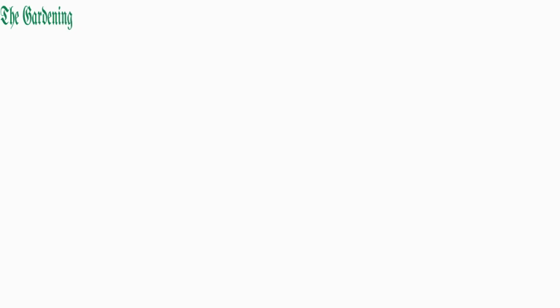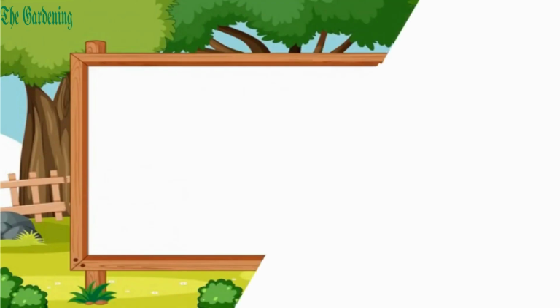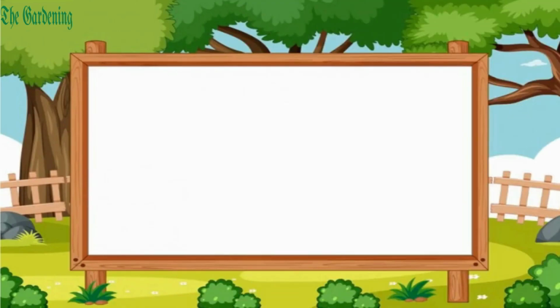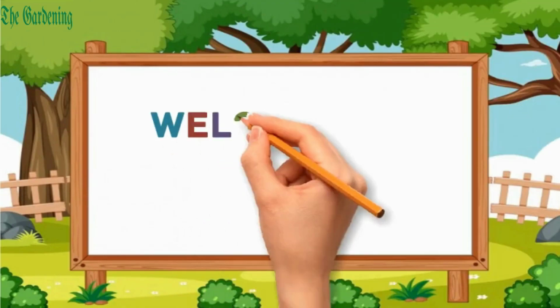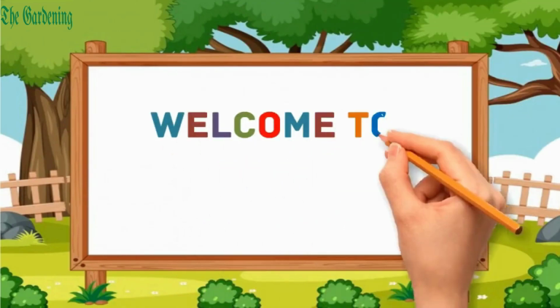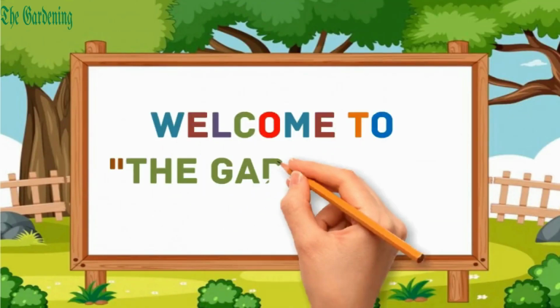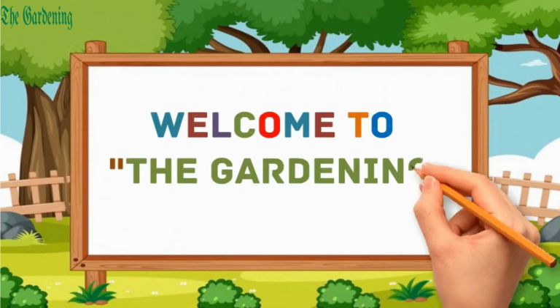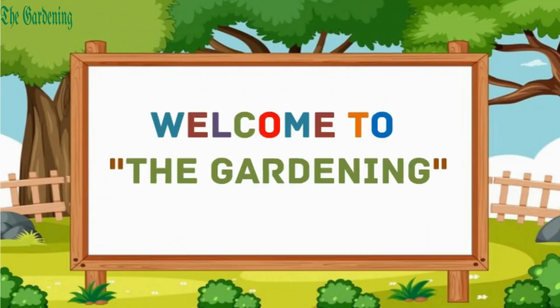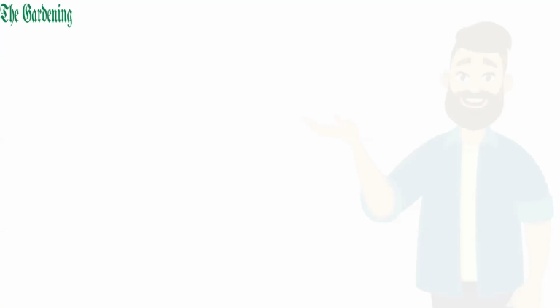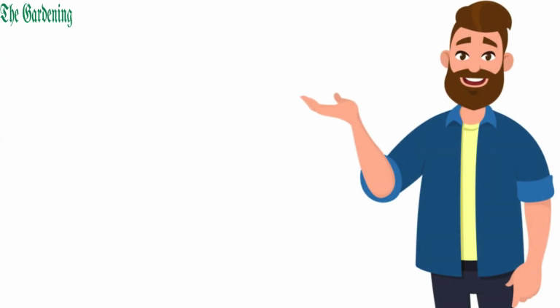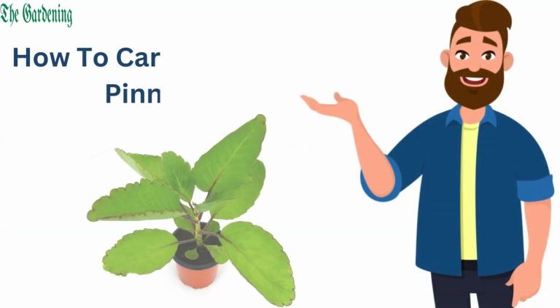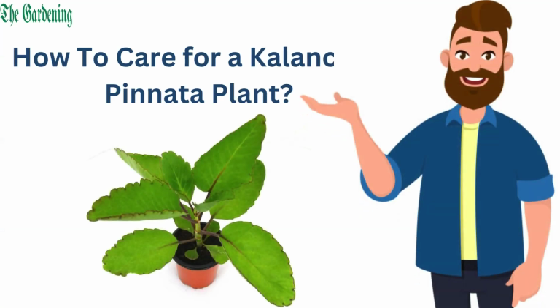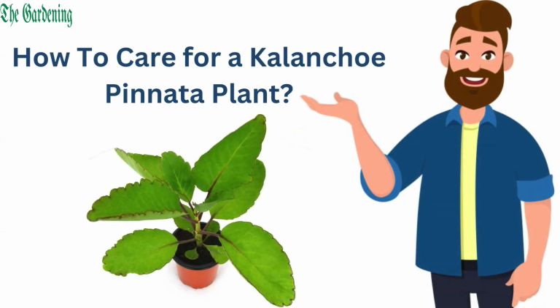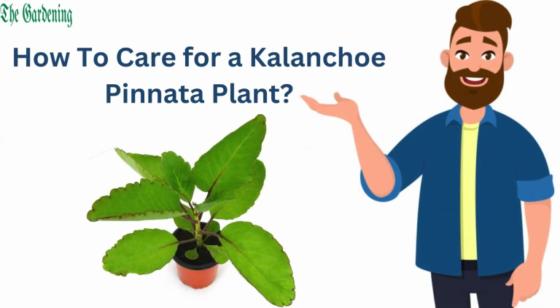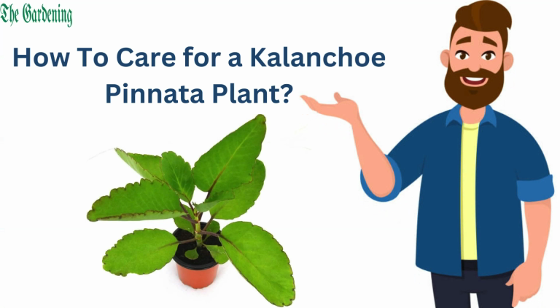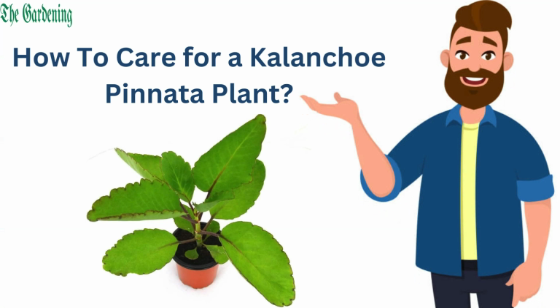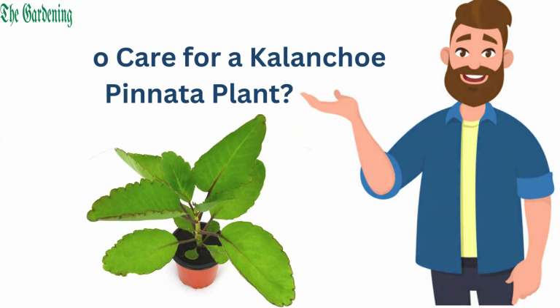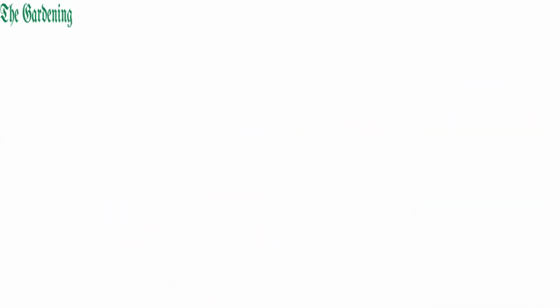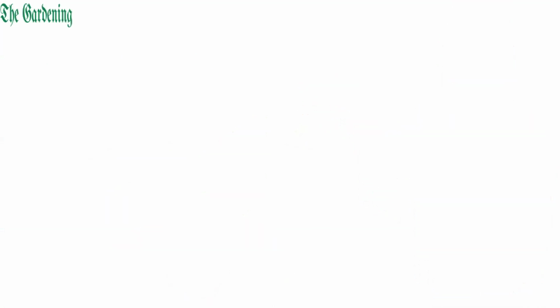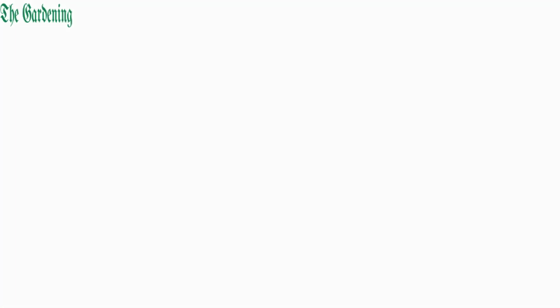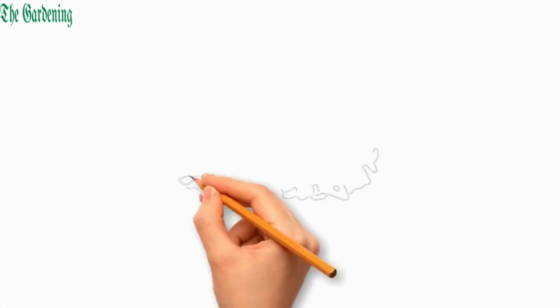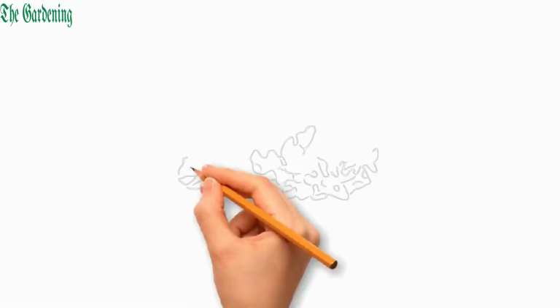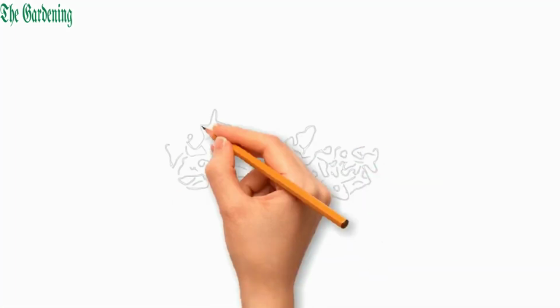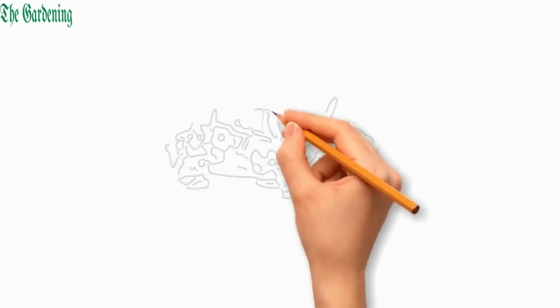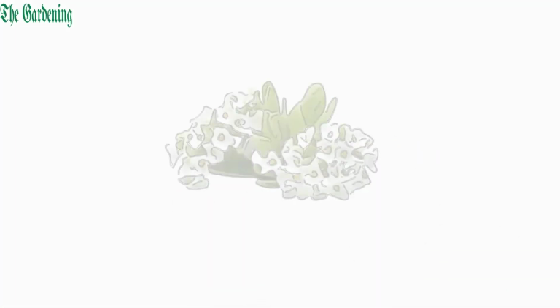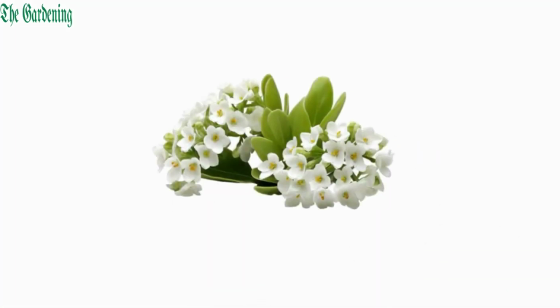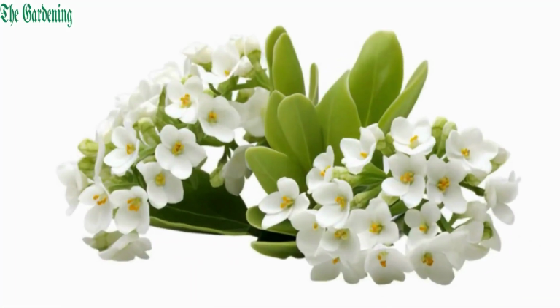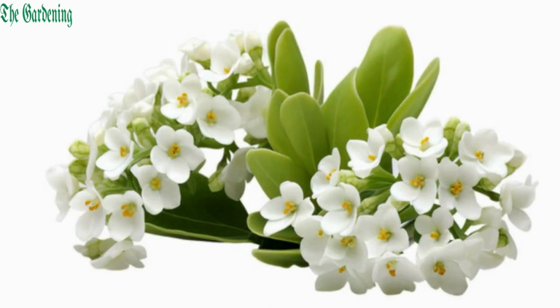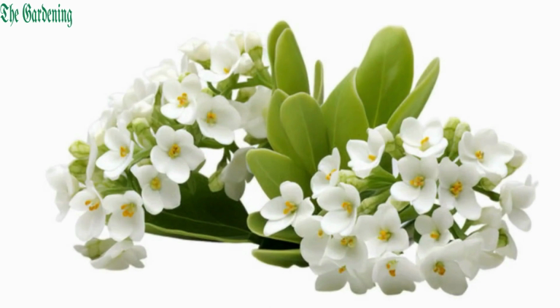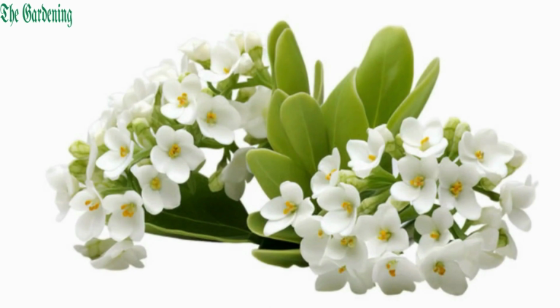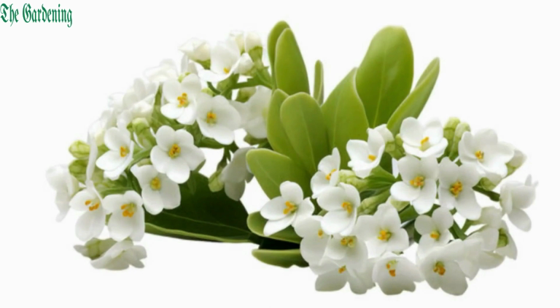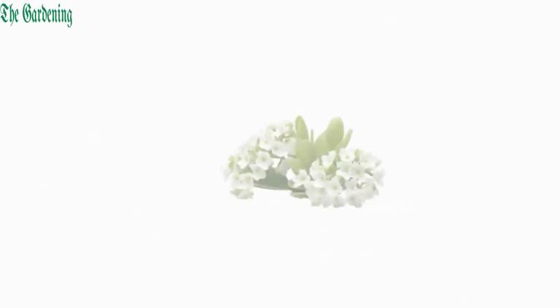Hello everyone, welcome to the gardening. Let's discuss how to care for a Kalanchoe Panda plant. It is a relatively low-maintenance succulent that thrives with minimal care, also called air plant.